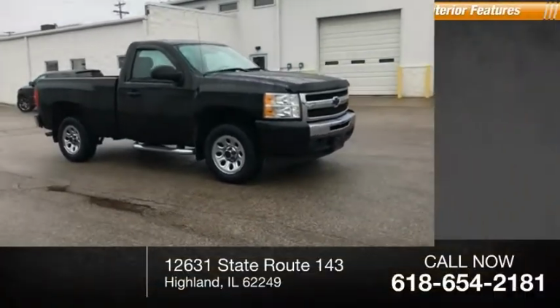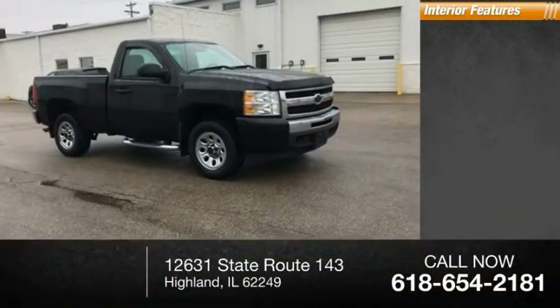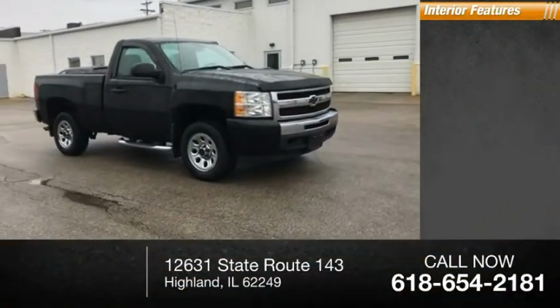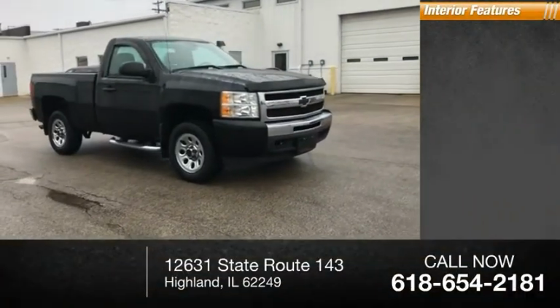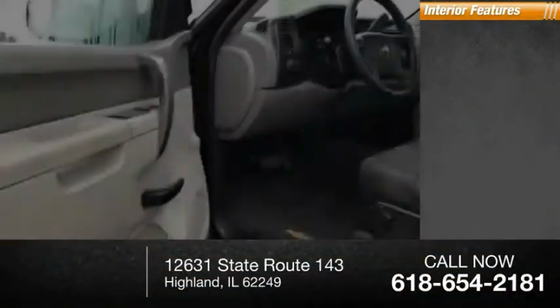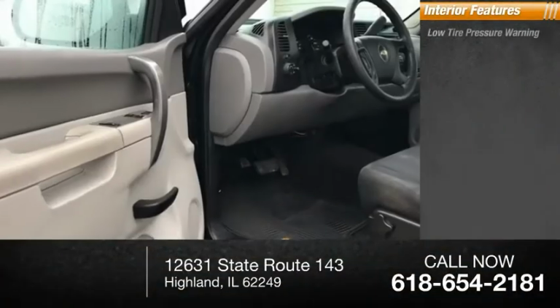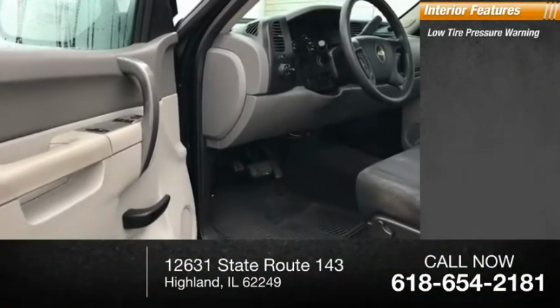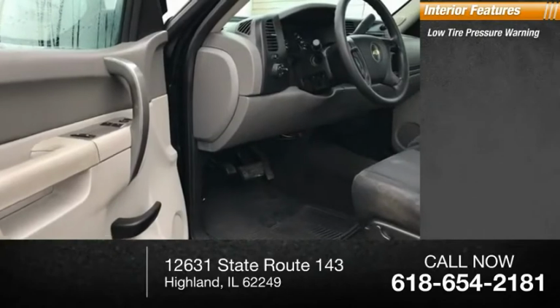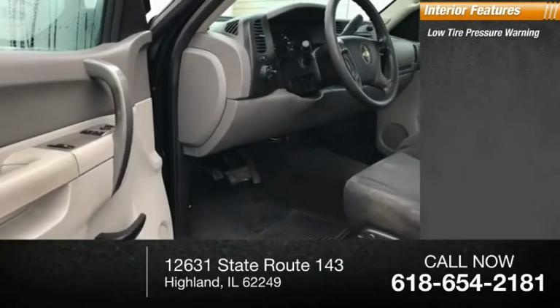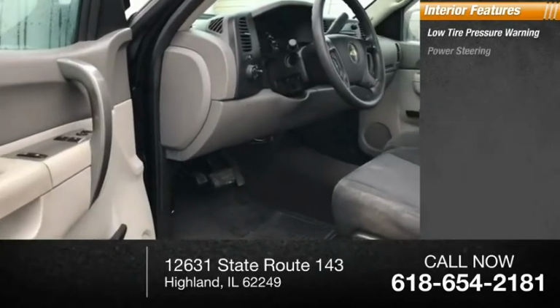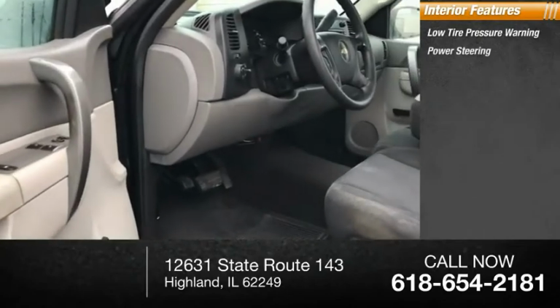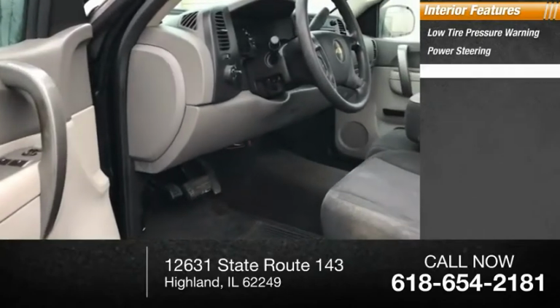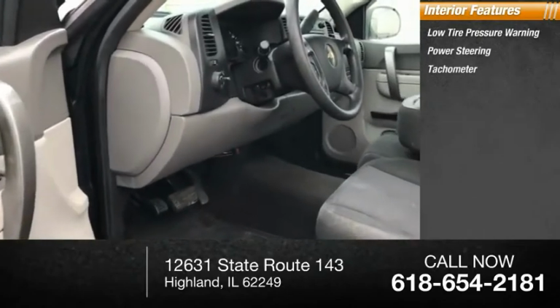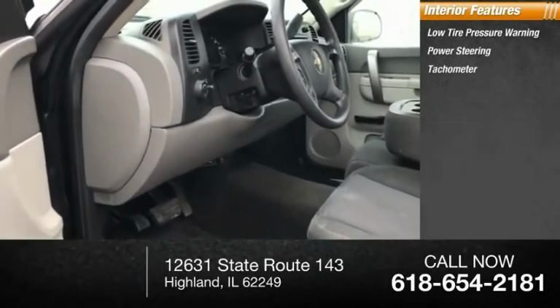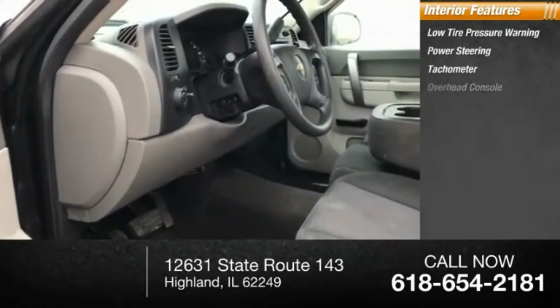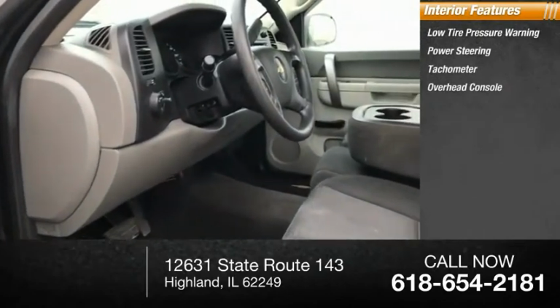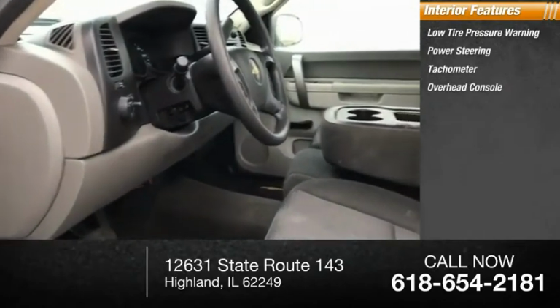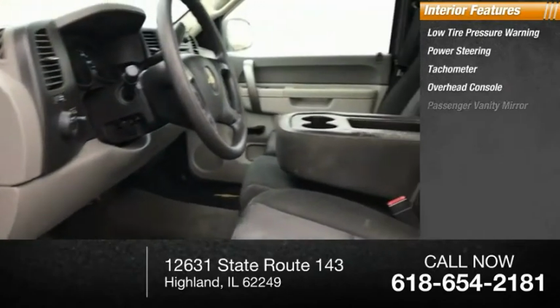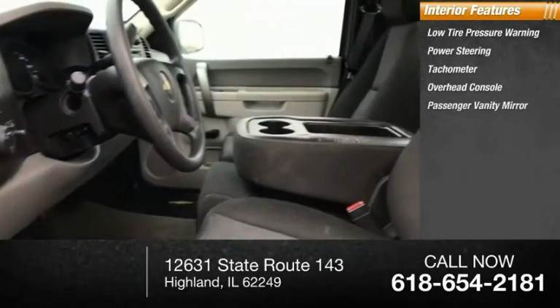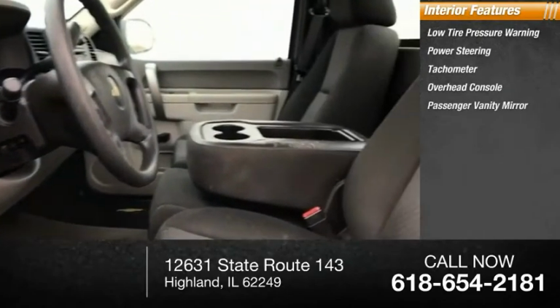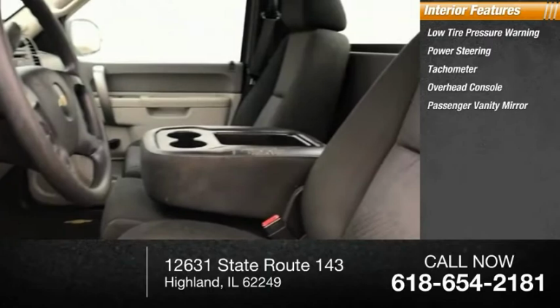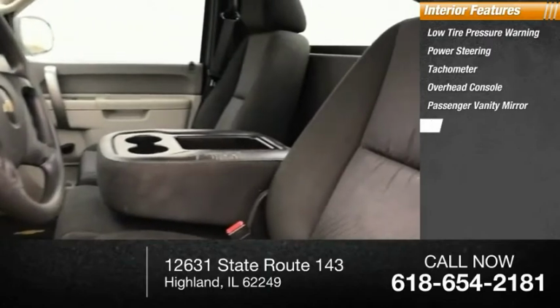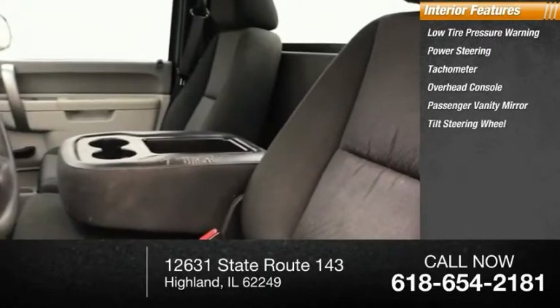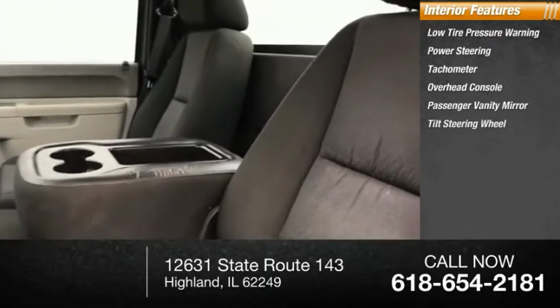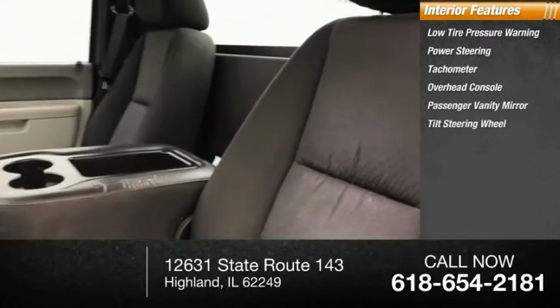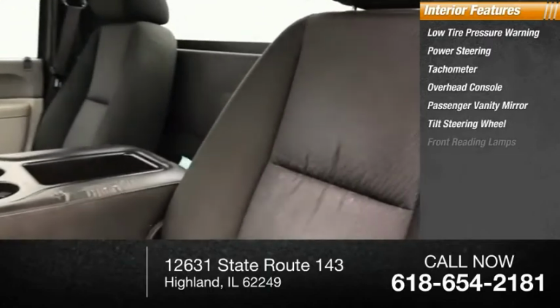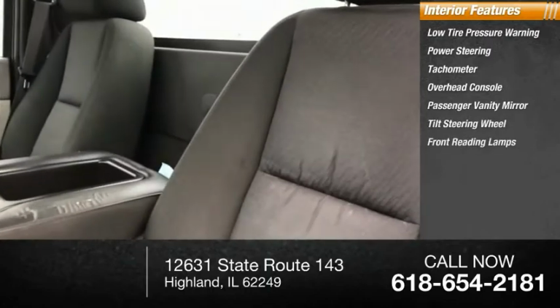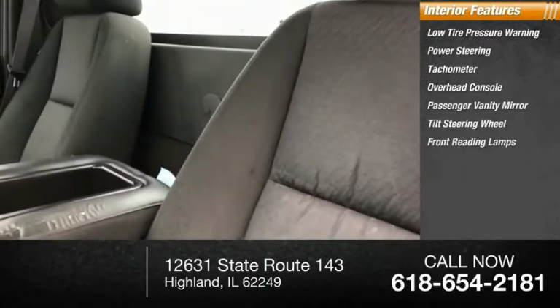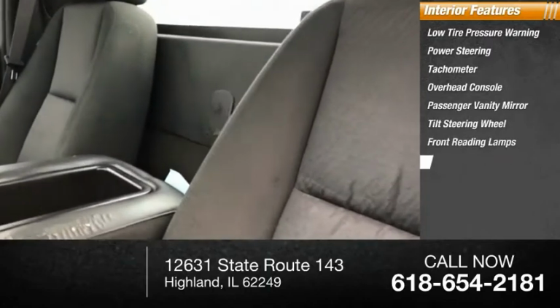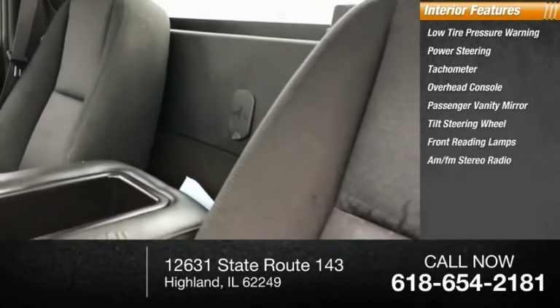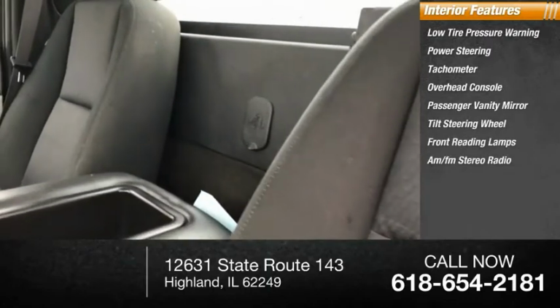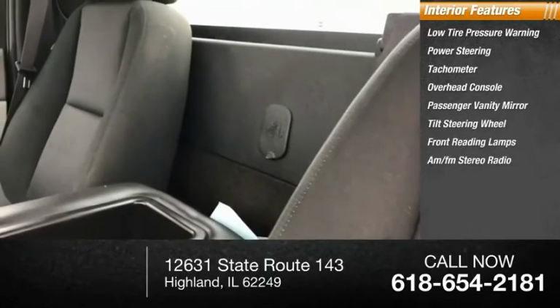Inside you'll find low tire pressure warning, power steering, tachometer, overhead console, passenger vanity mirror, tilt steering wheel, front reading lamps, and AM FM stereo radio.